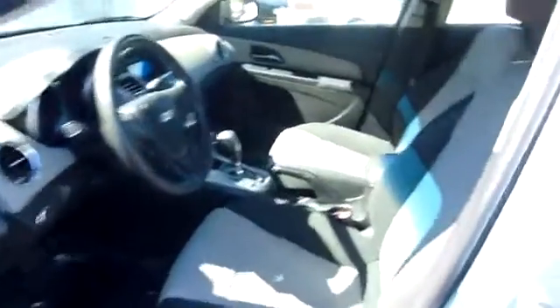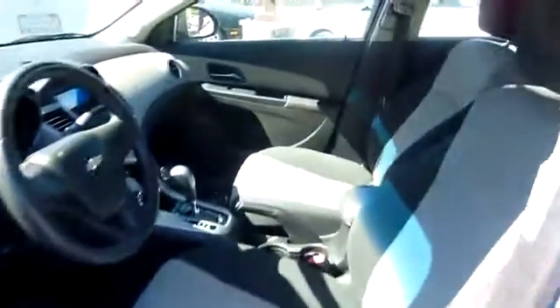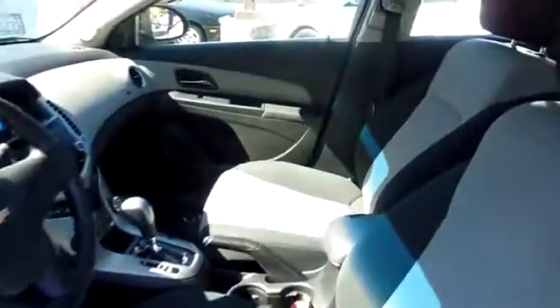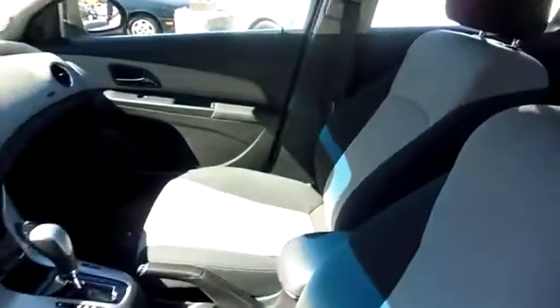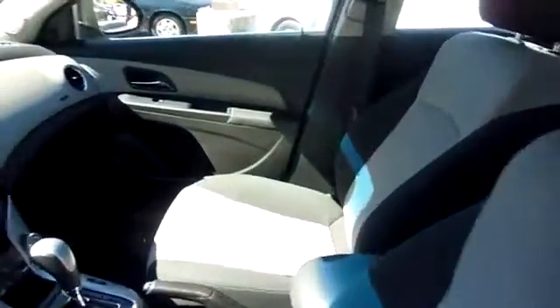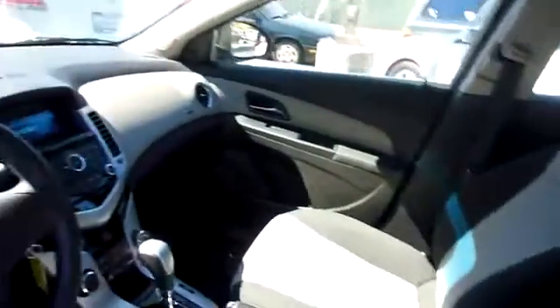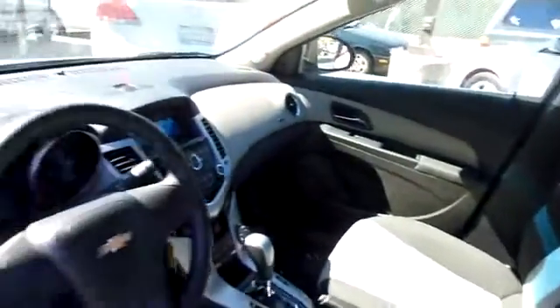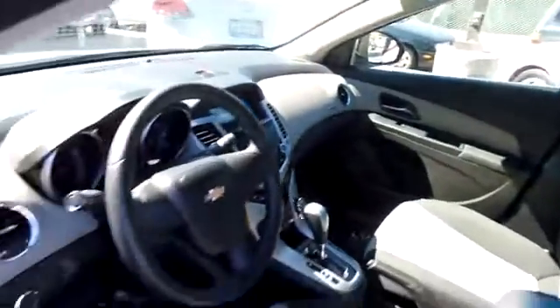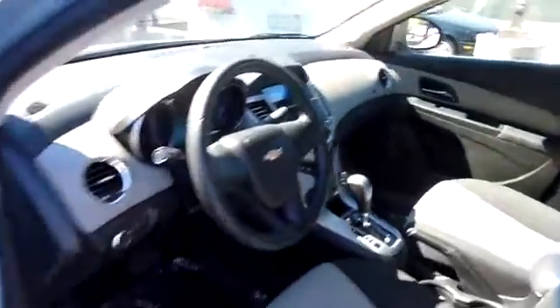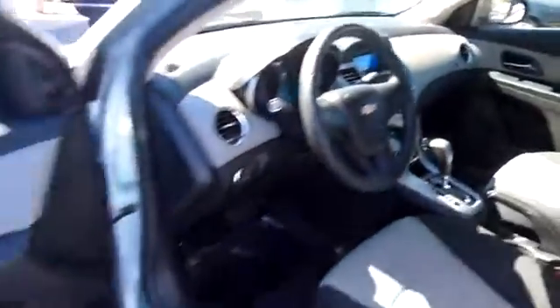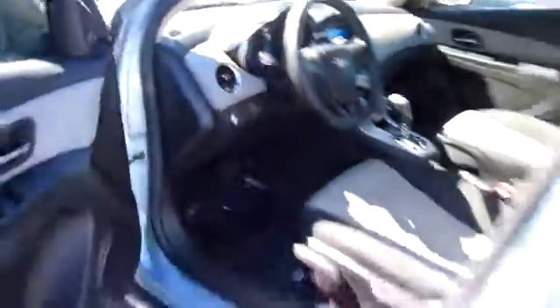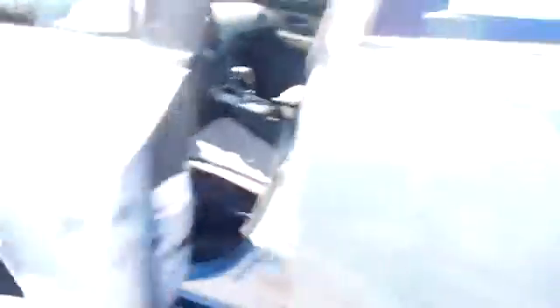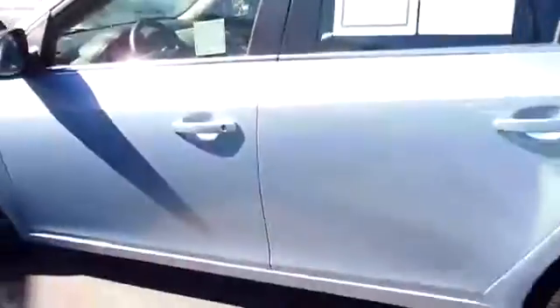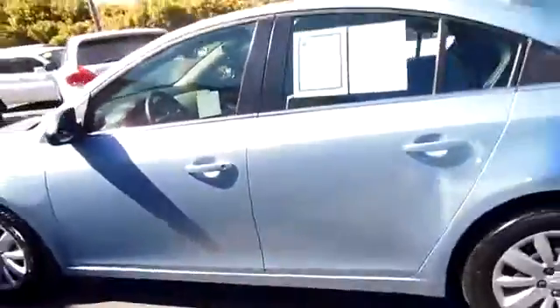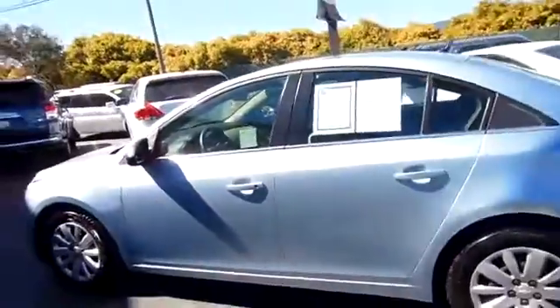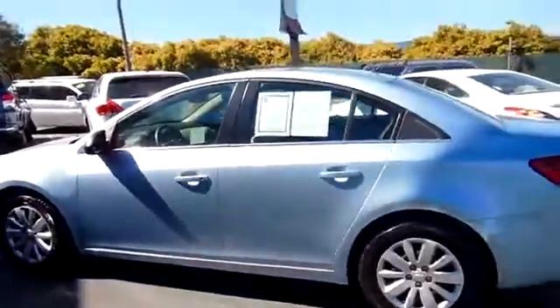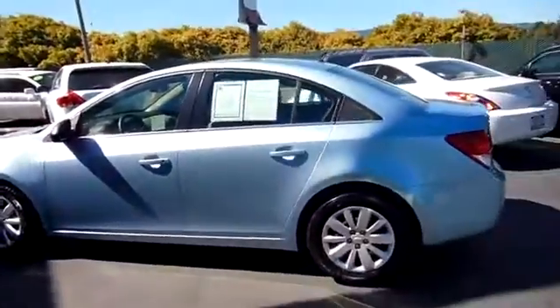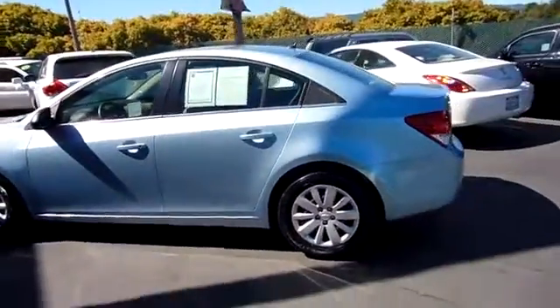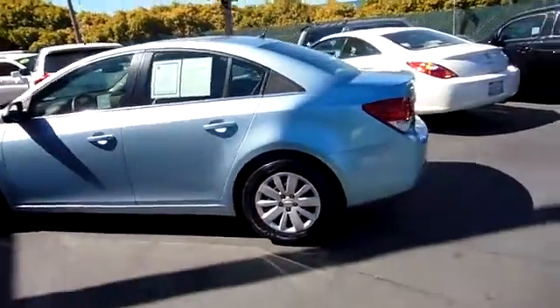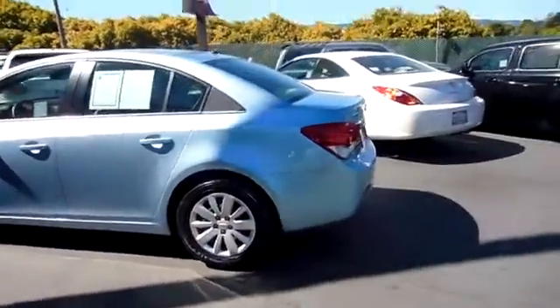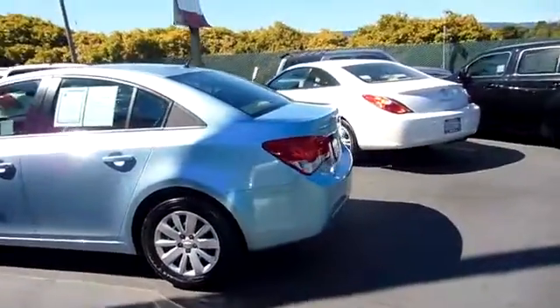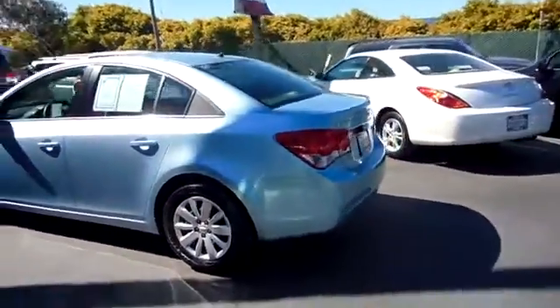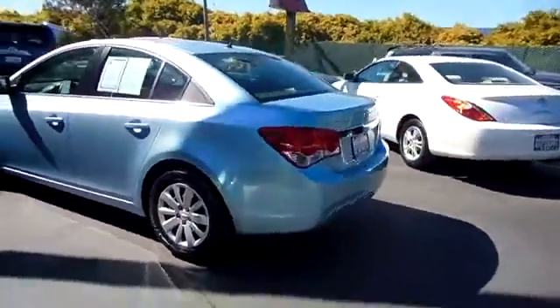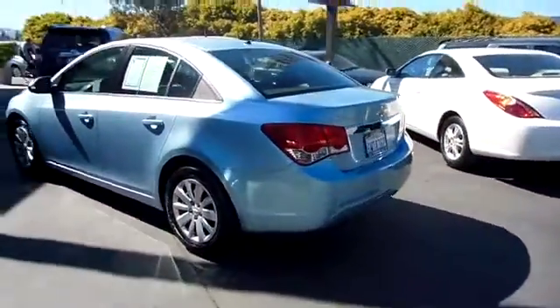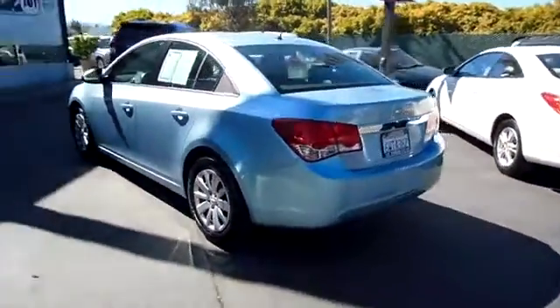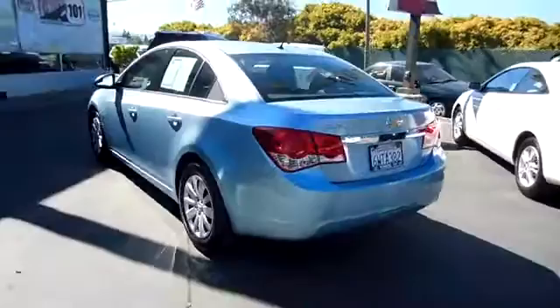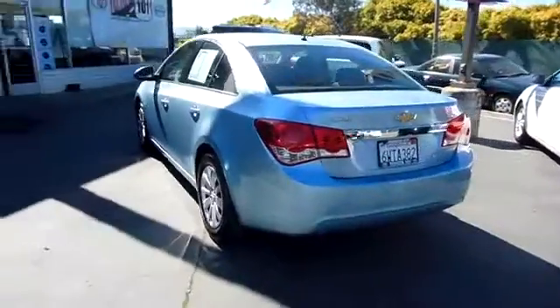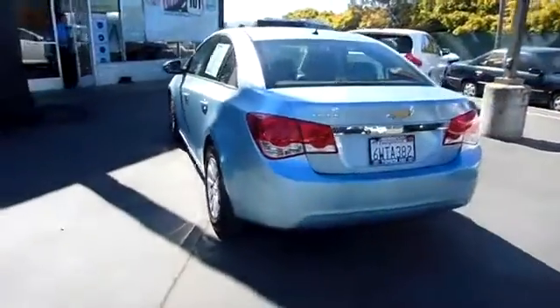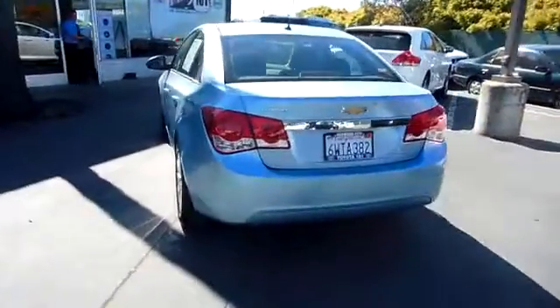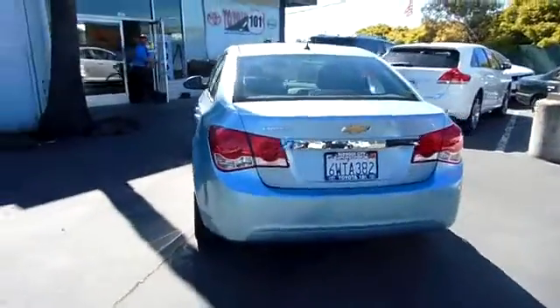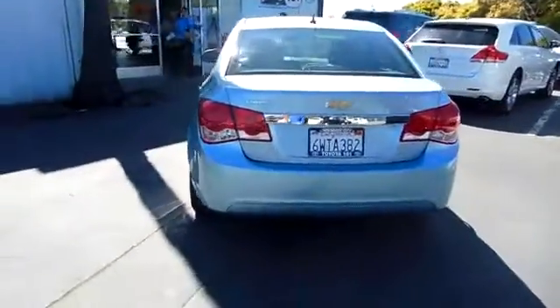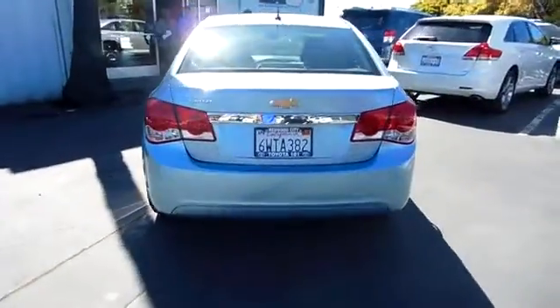Stability control, traction control, anti-lock braking system, air conditioning, power steering, adjustable steering wheel, keyless entry, AM FM stereo radio, rear defrost, FWD, power door locks.